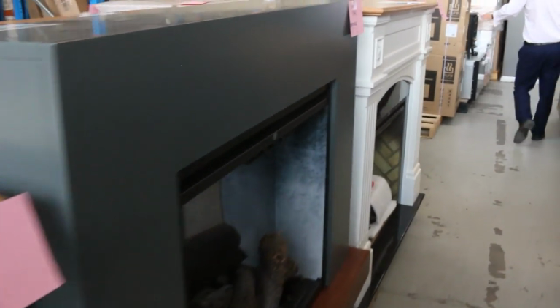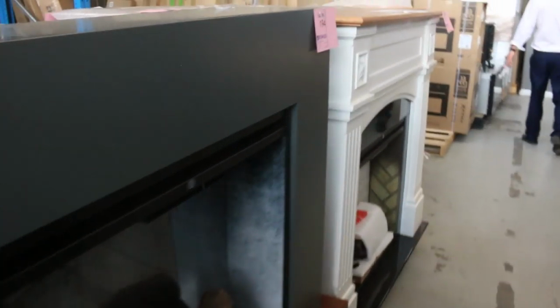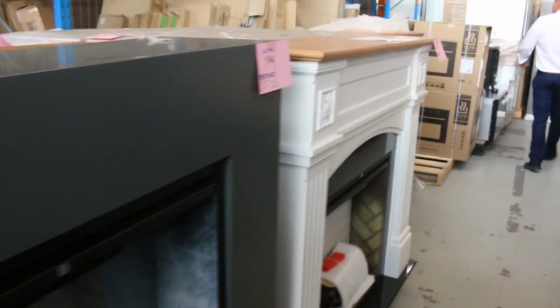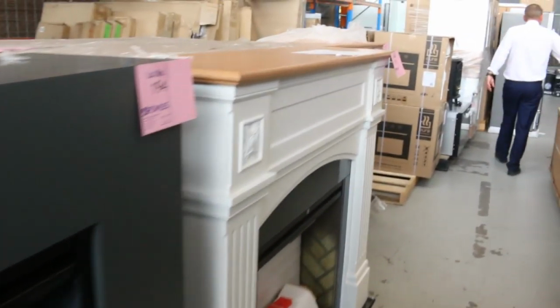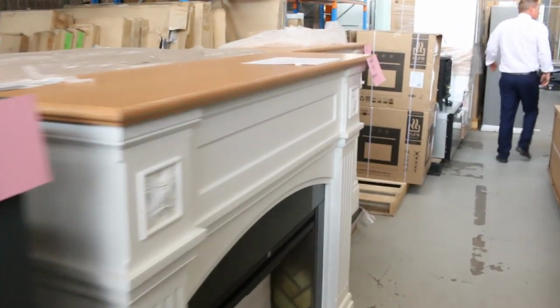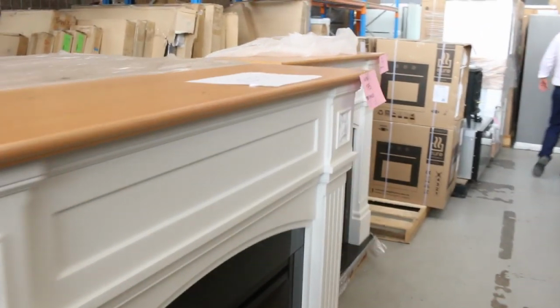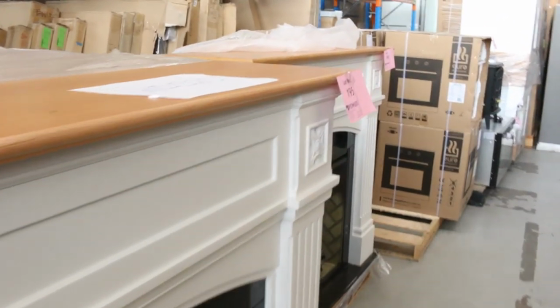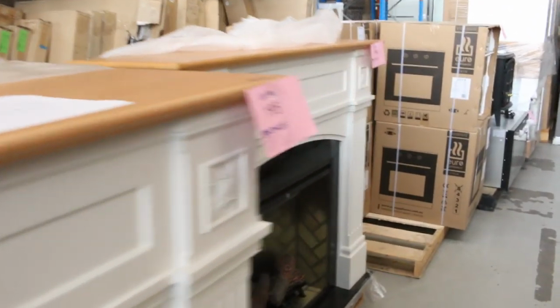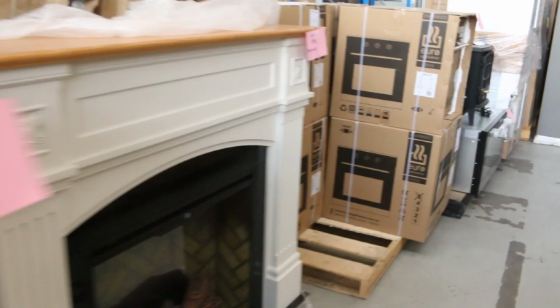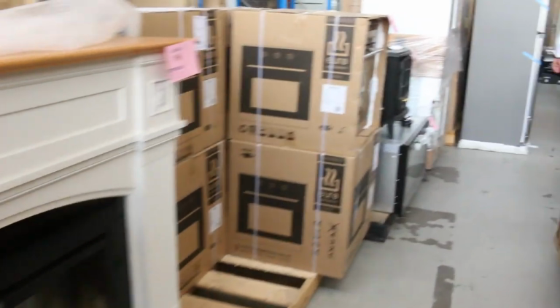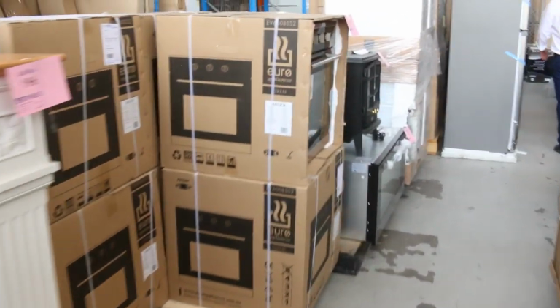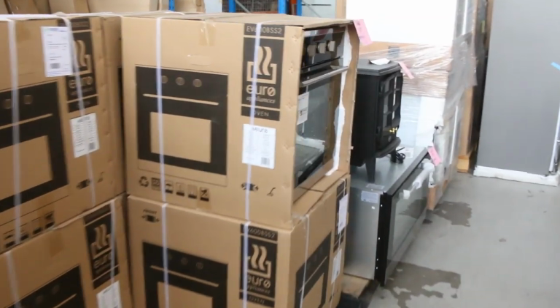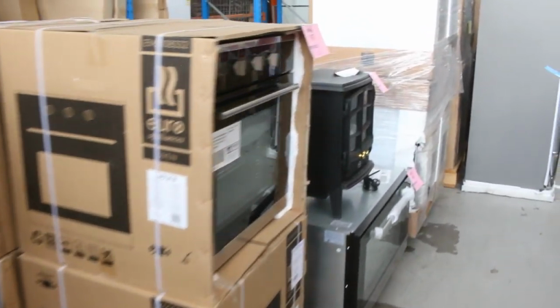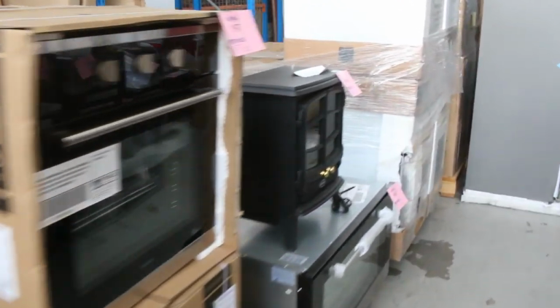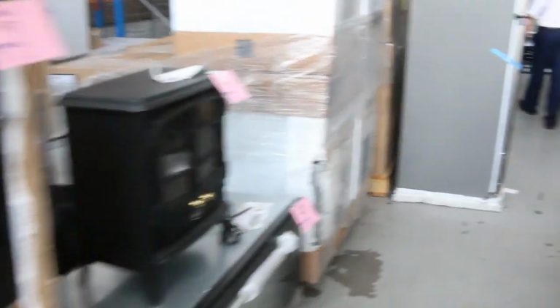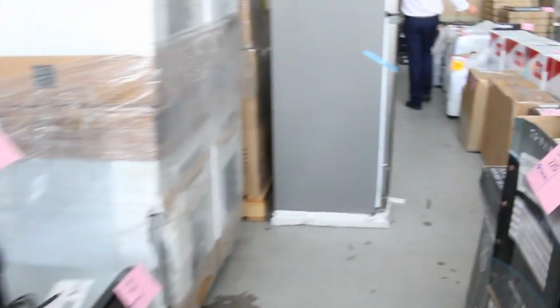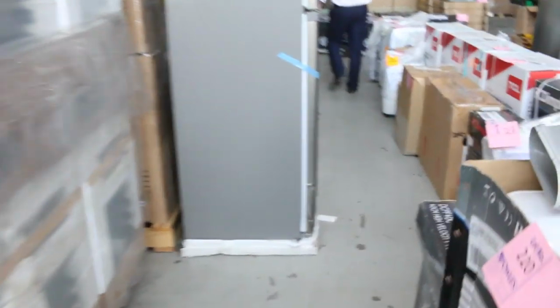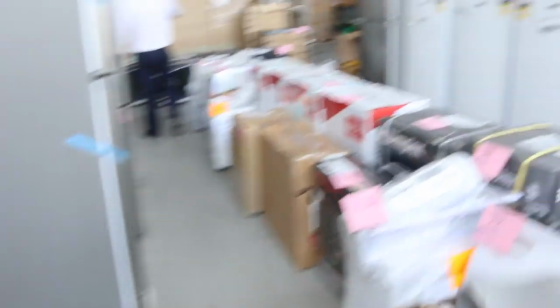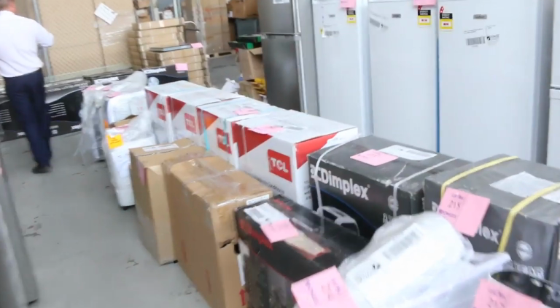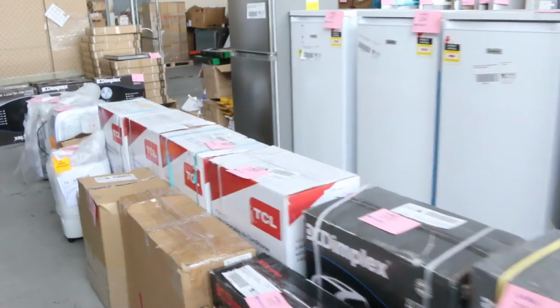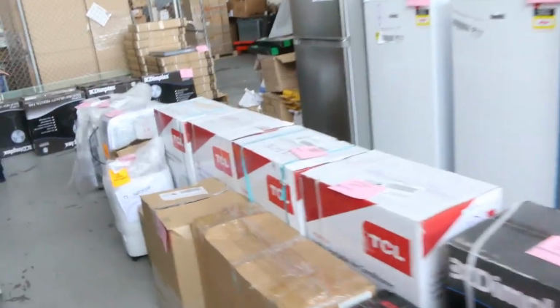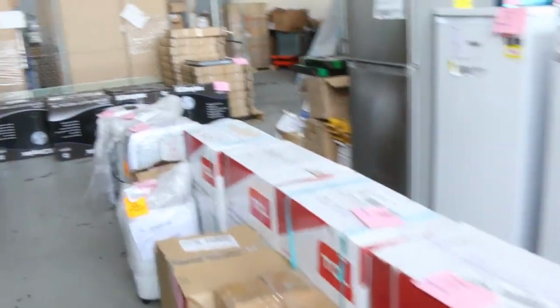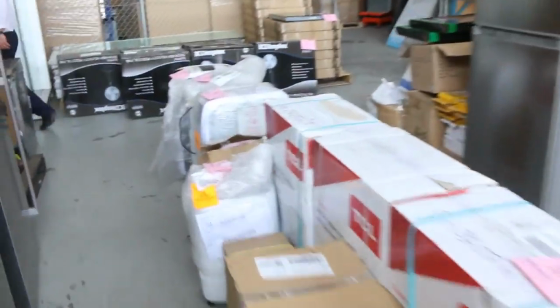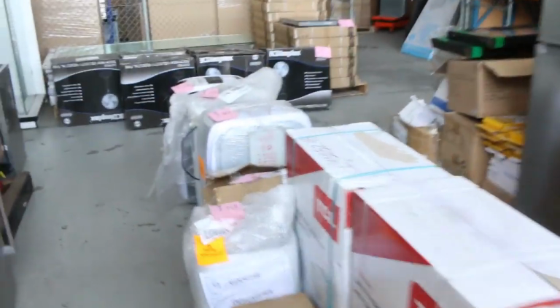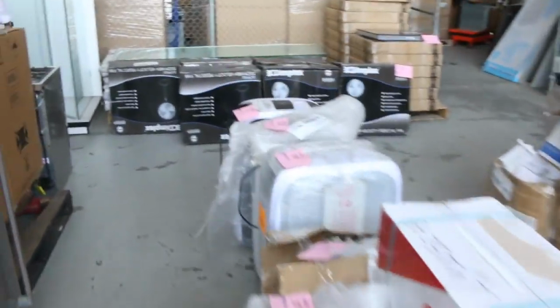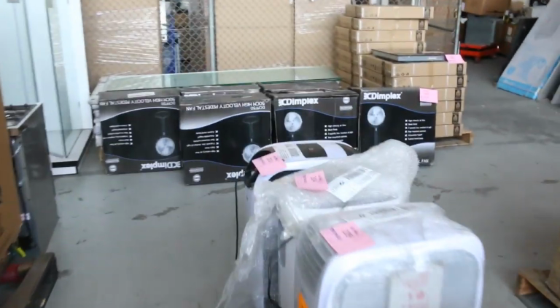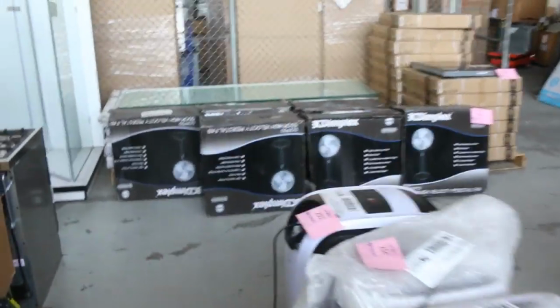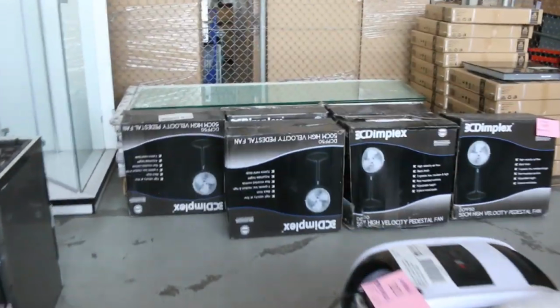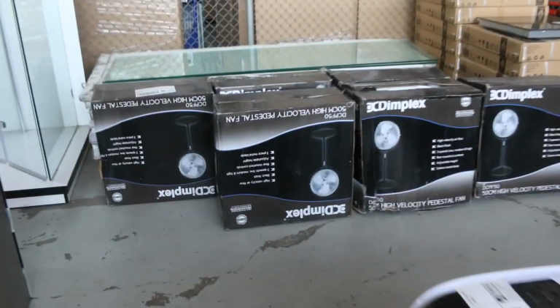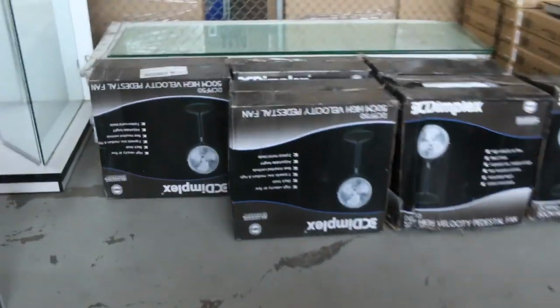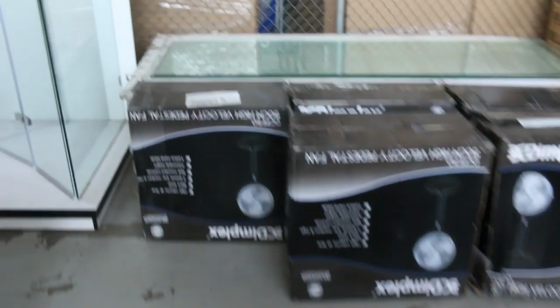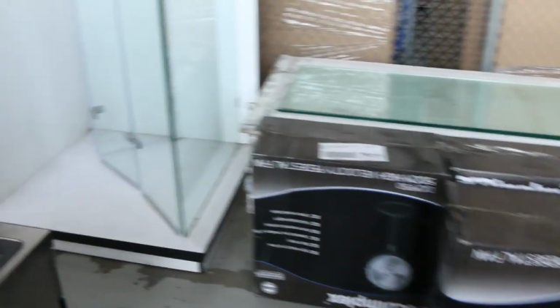More ovens, more air conditioners, integrated dishwashers, integrated fridges, double door fridges, and heaps of fans as well. It's going to be hot tomorrow so you might want to get yourself a fan.